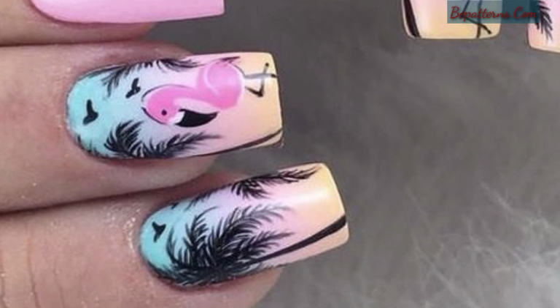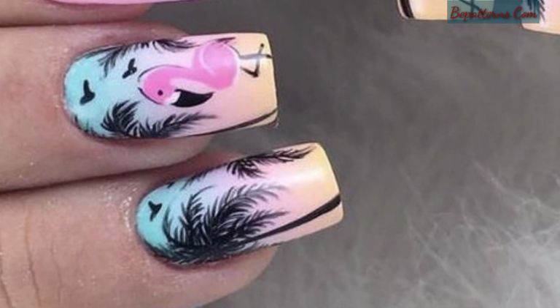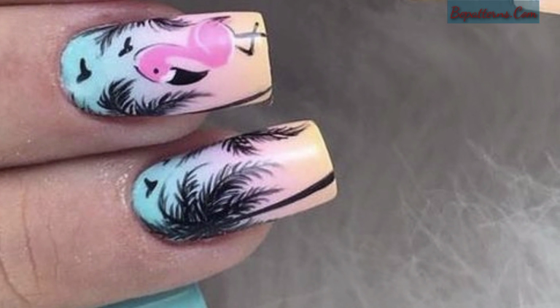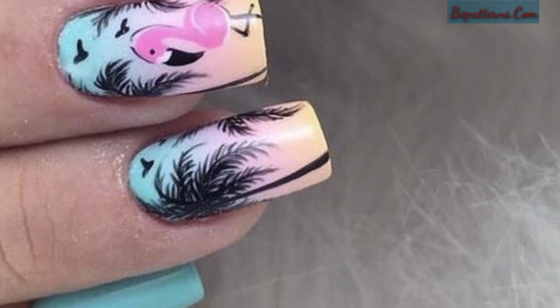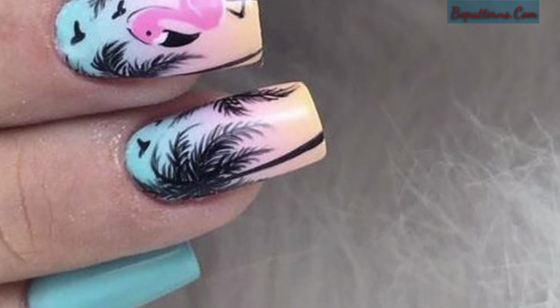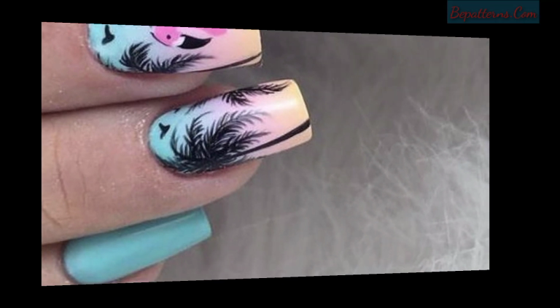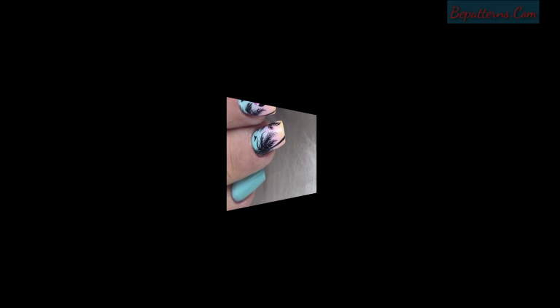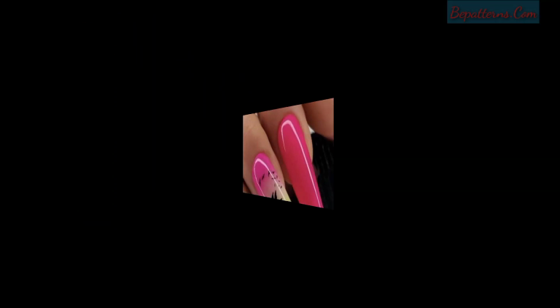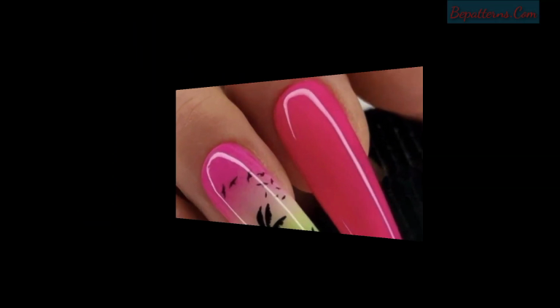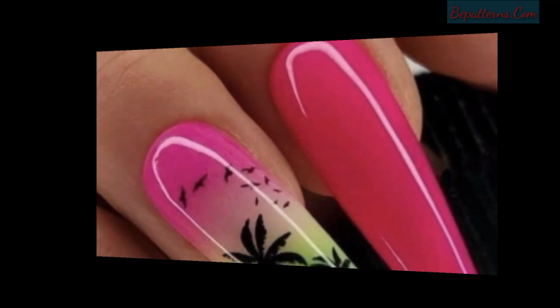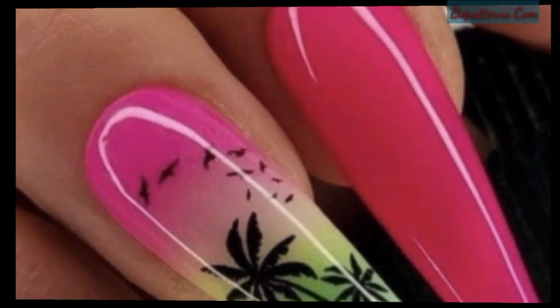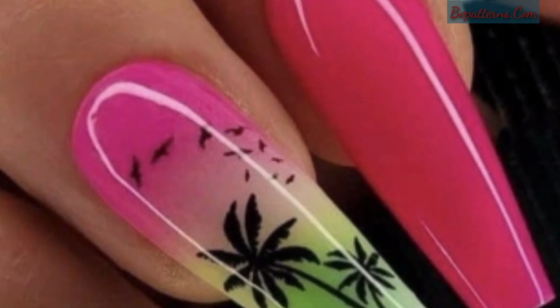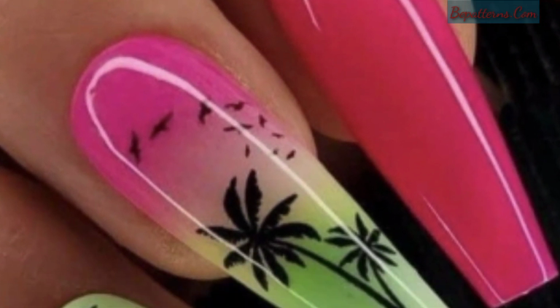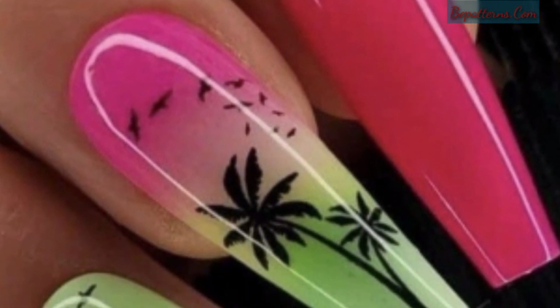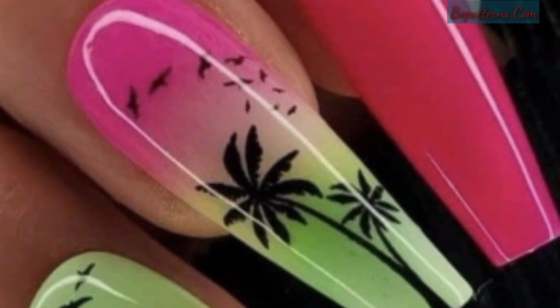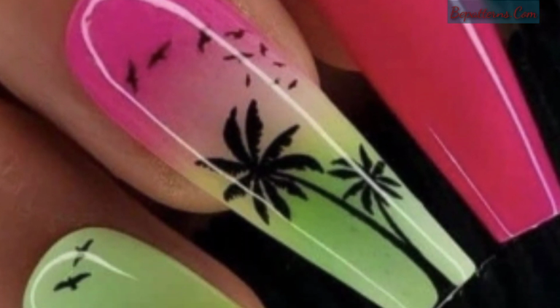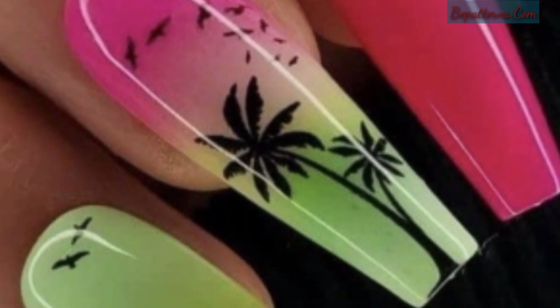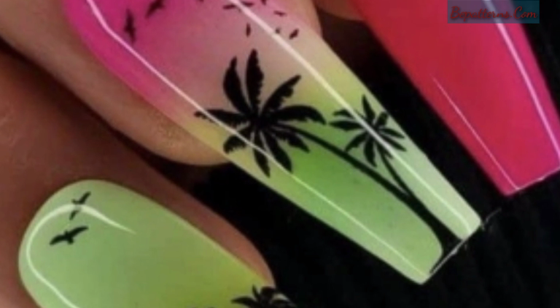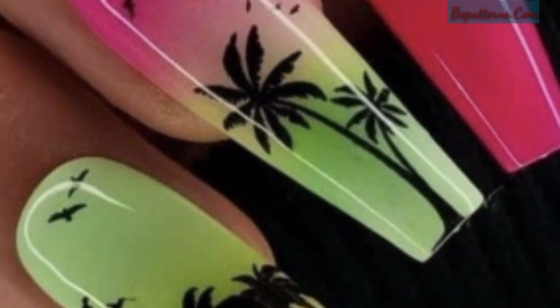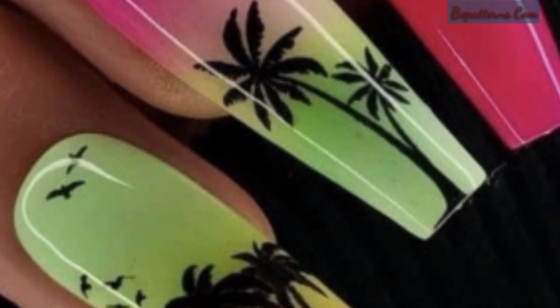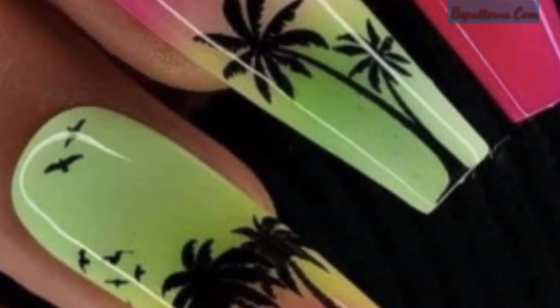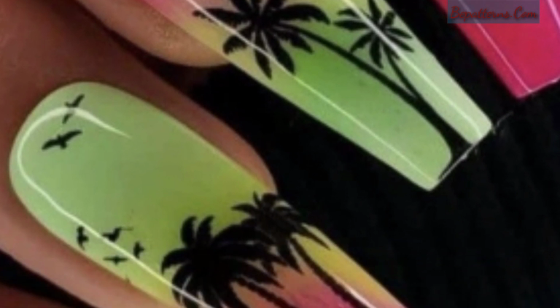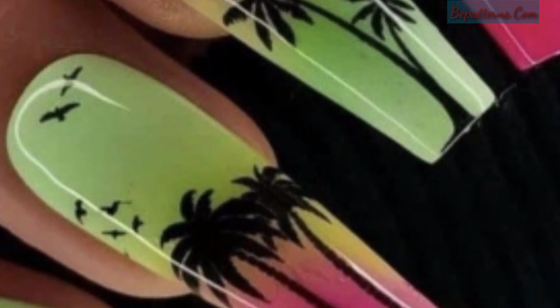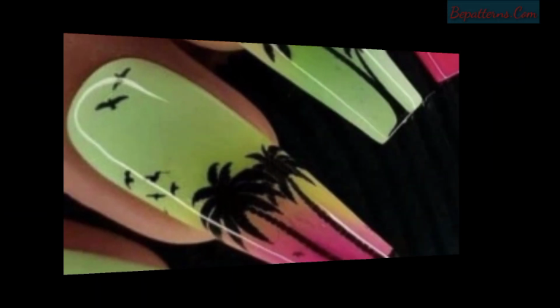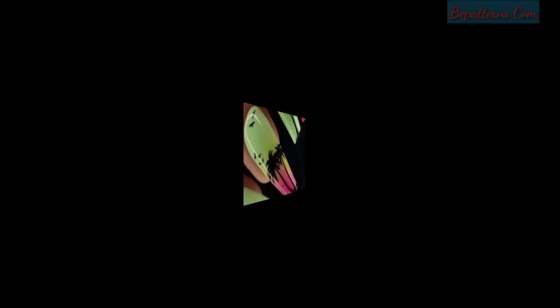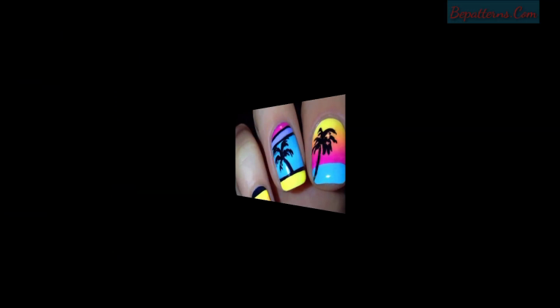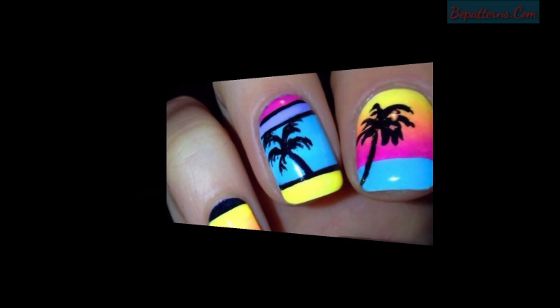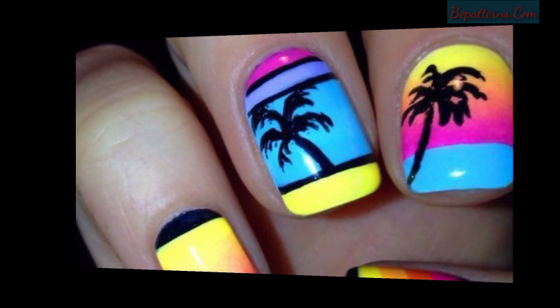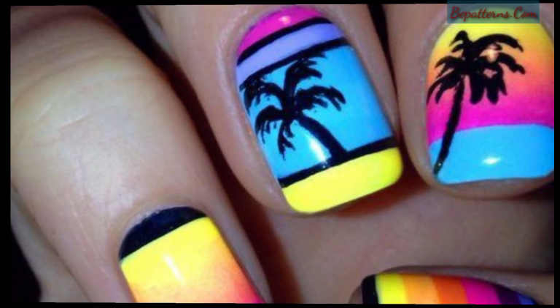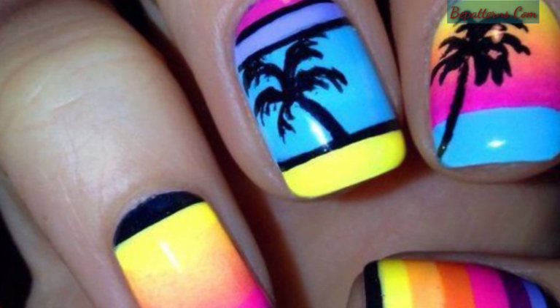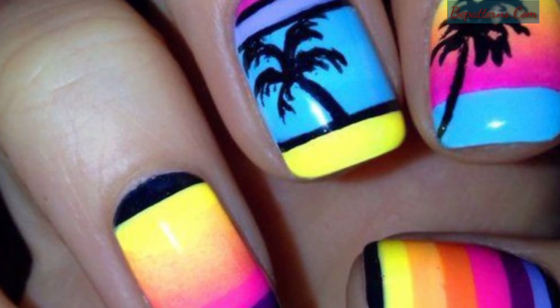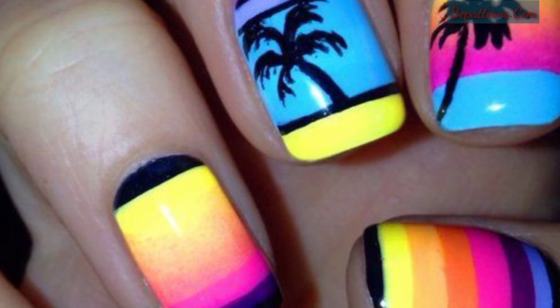I hope you love these beautiful designs. If you love these ideas, then friends, encourage me and support me by subscribing to my channel, liking my video, and sharing my video with your friends and family members.